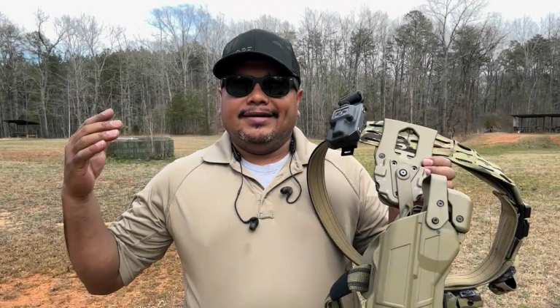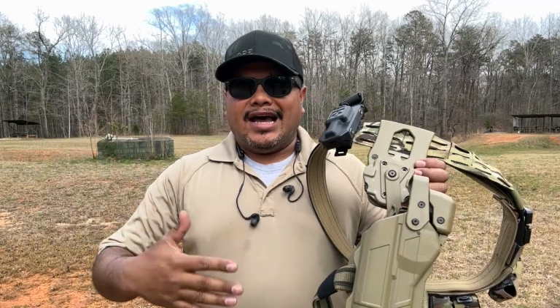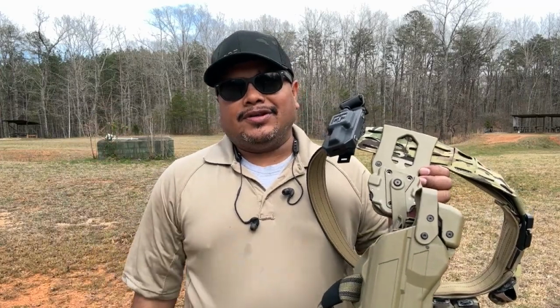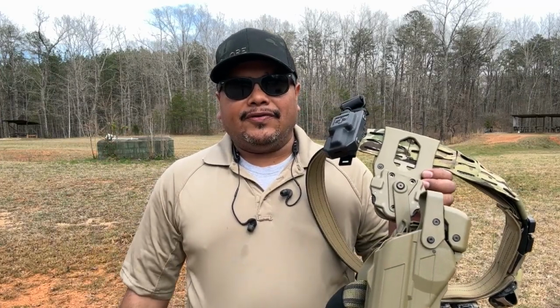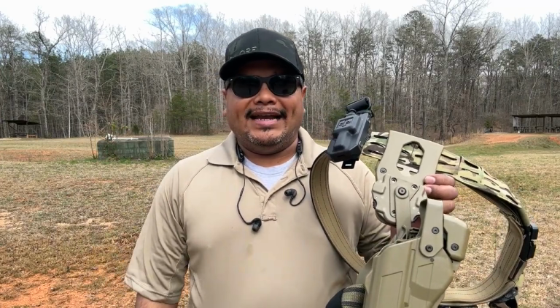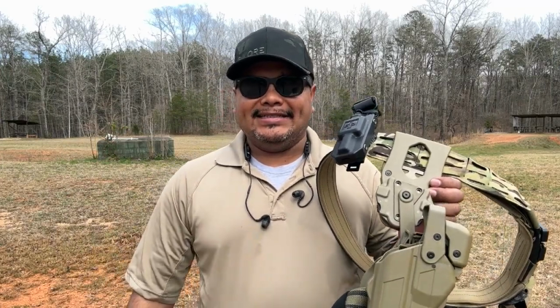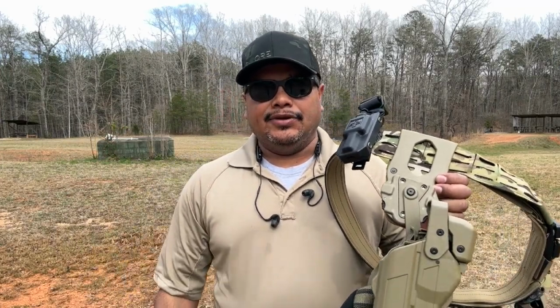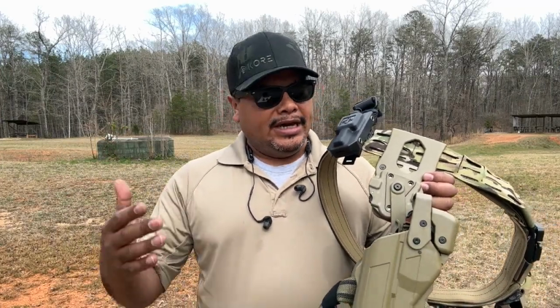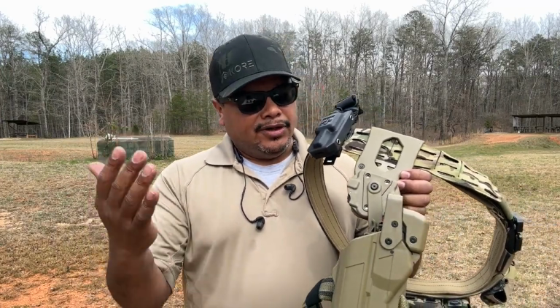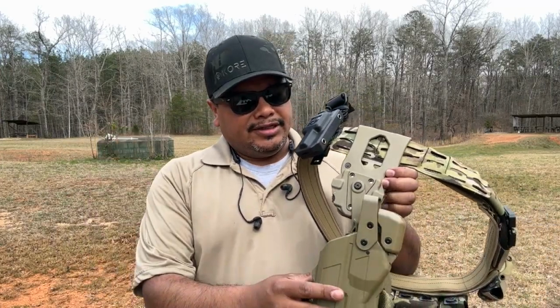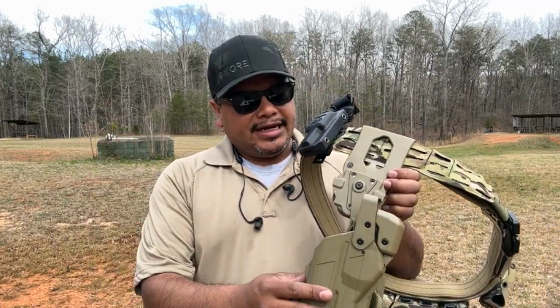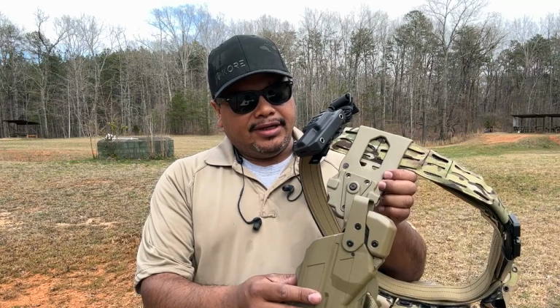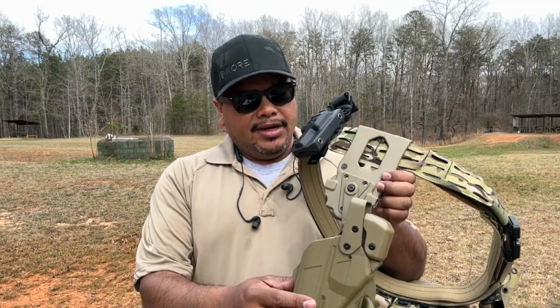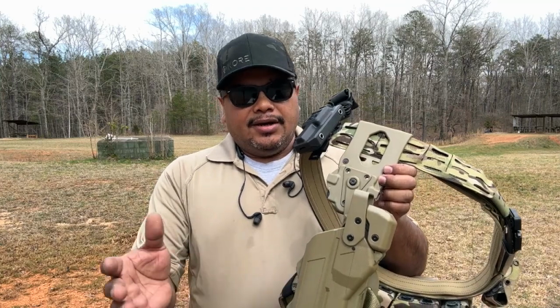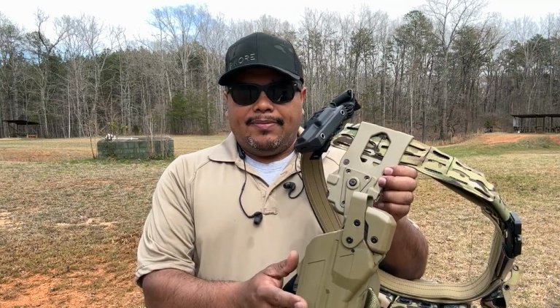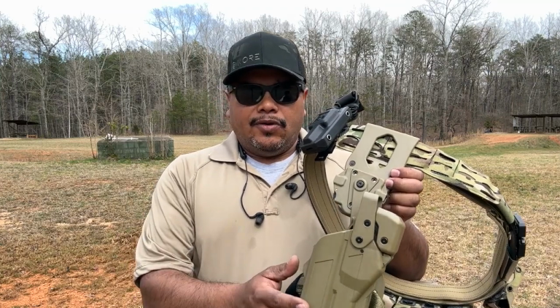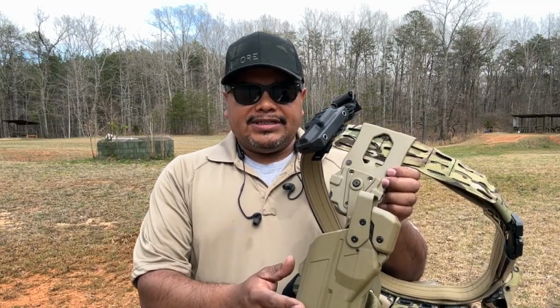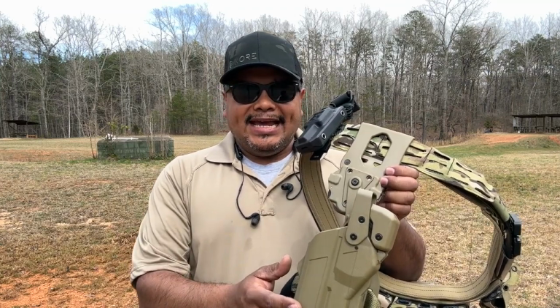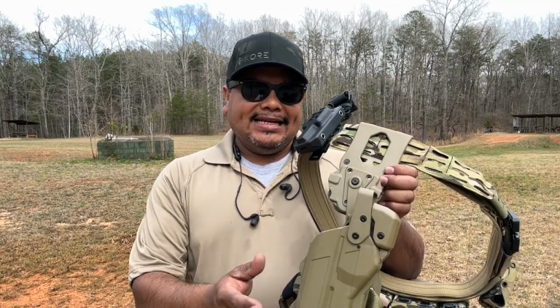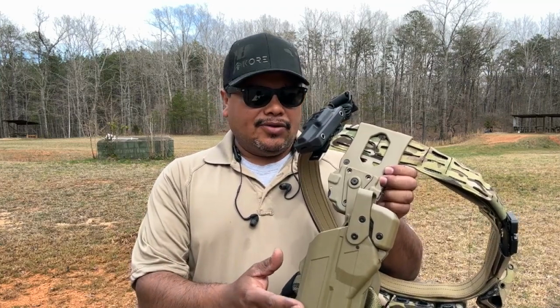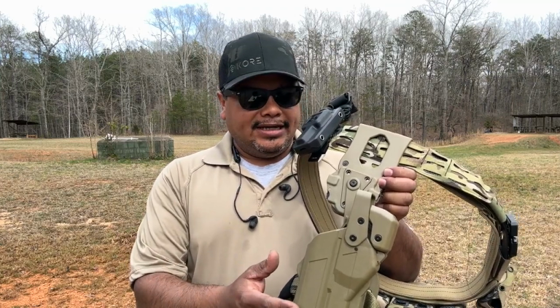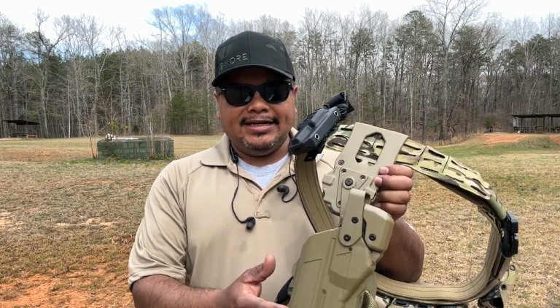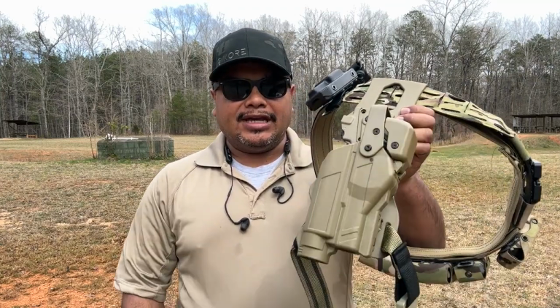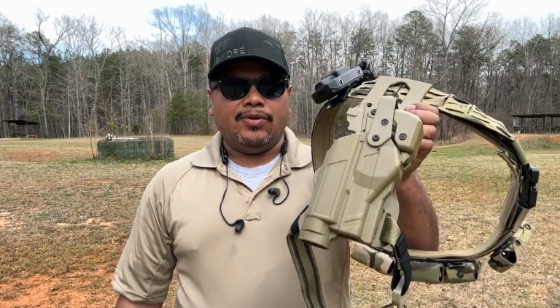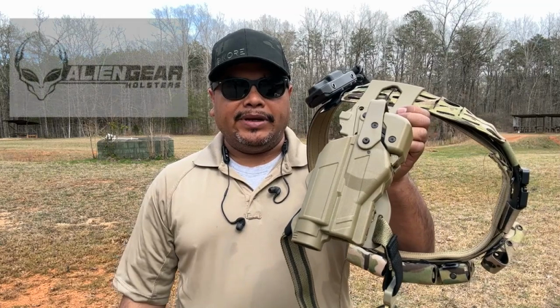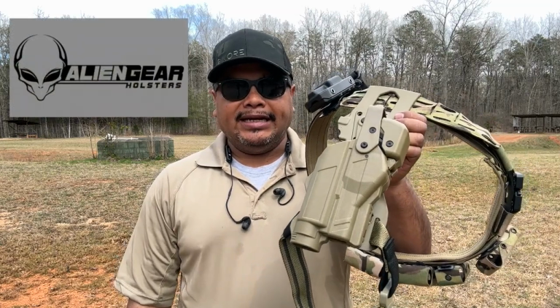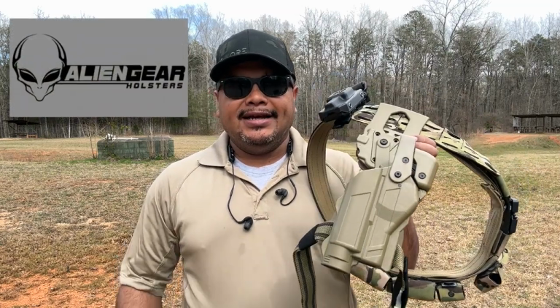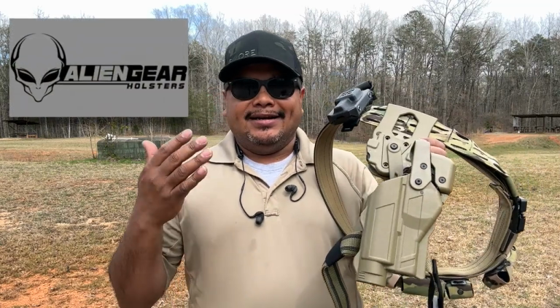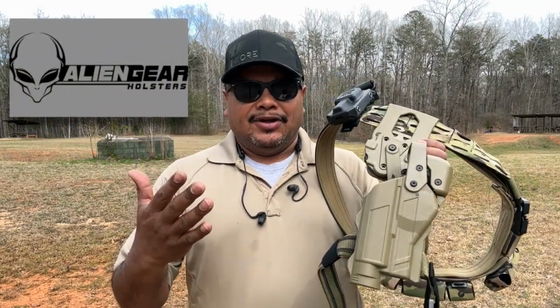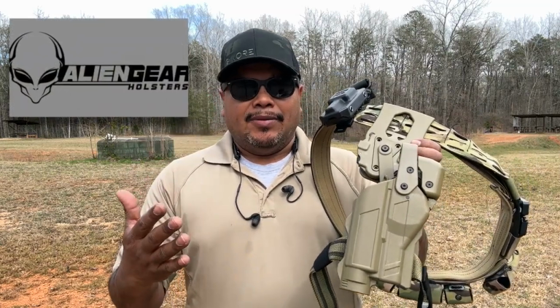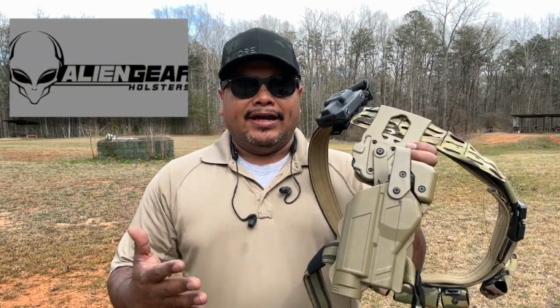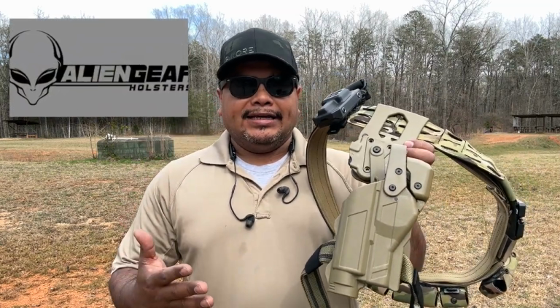Hello guys, welcome to another video of Carolina ADC Reviews. Today we will be testing out the Rapid Force 10 tactical kit from Alien Gear. As you know, I'm a big fan of Alien Gear.